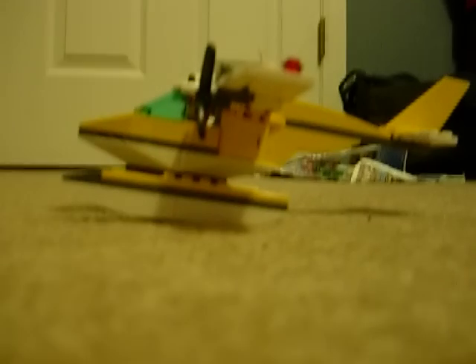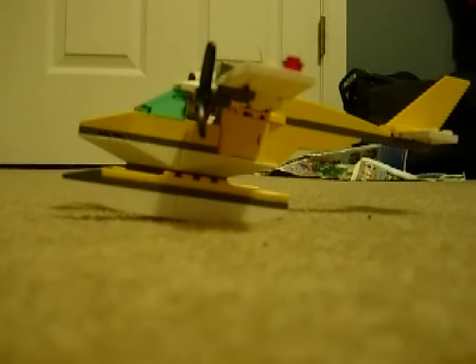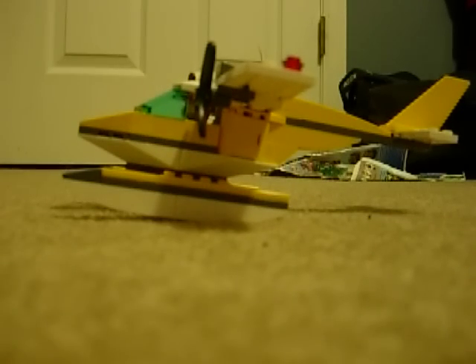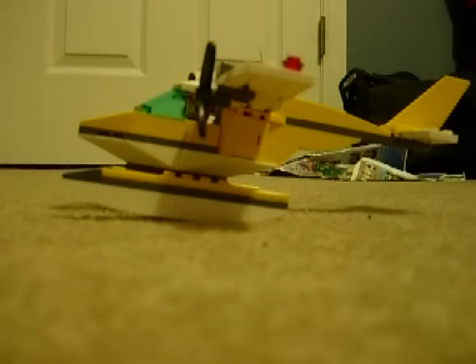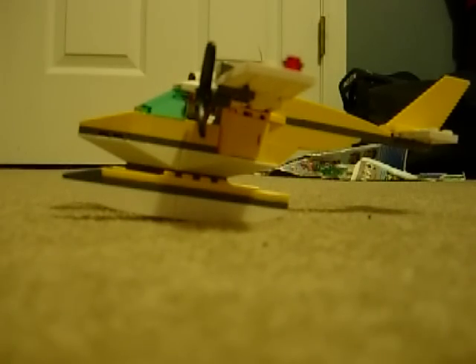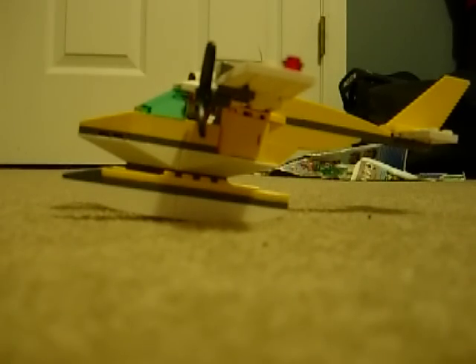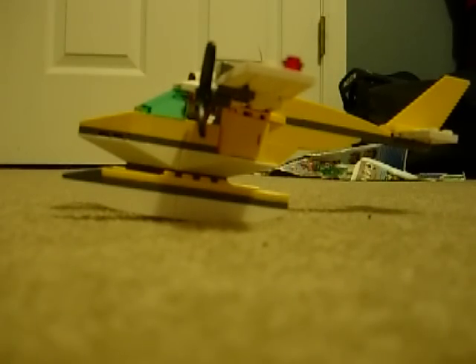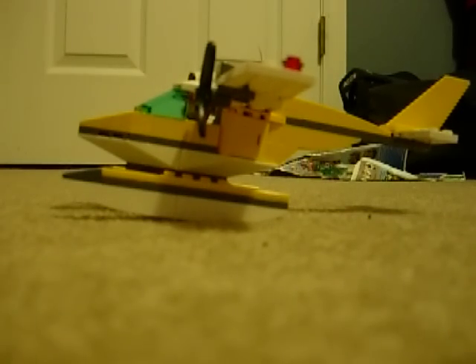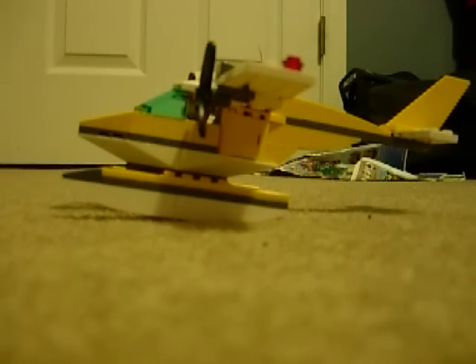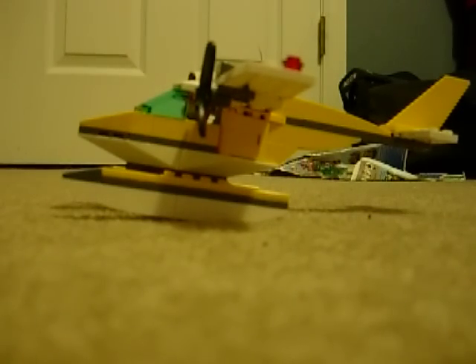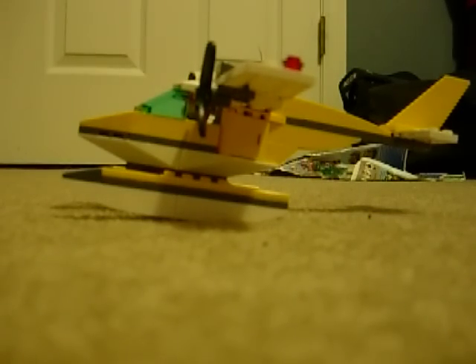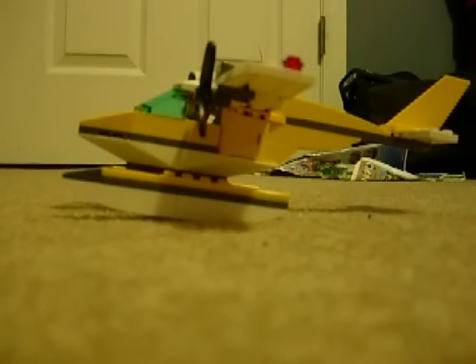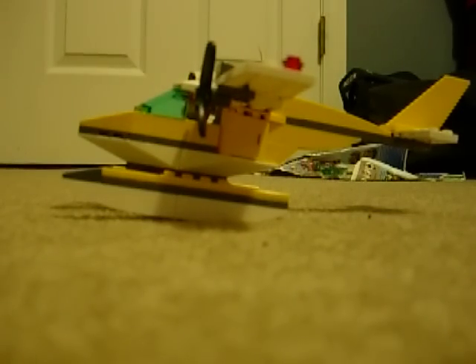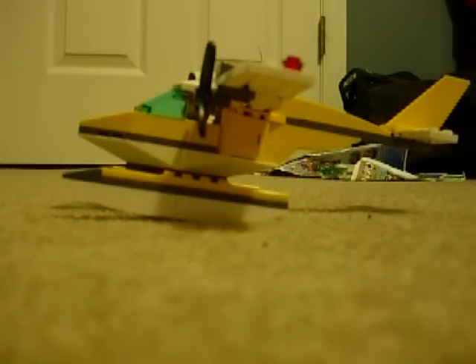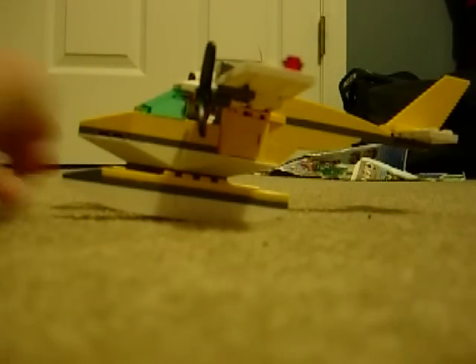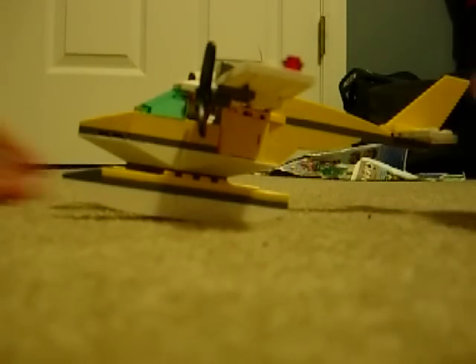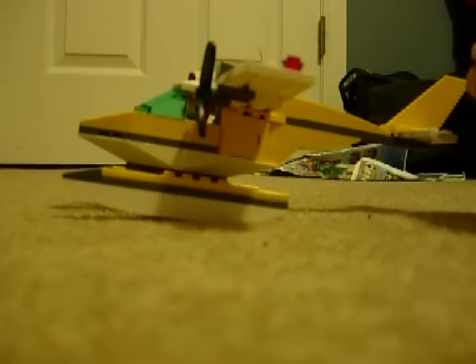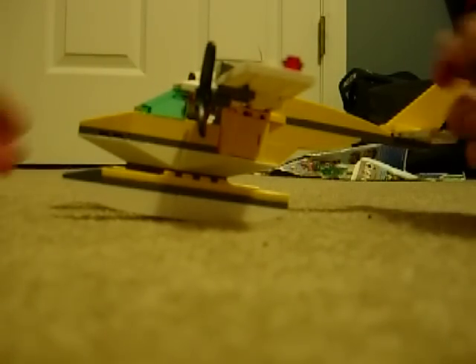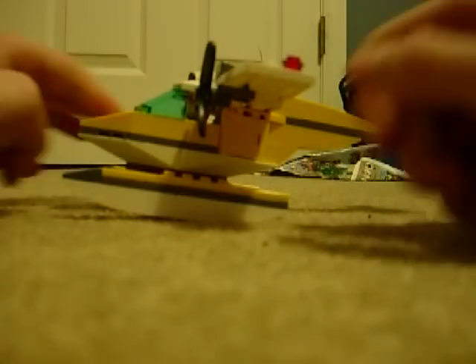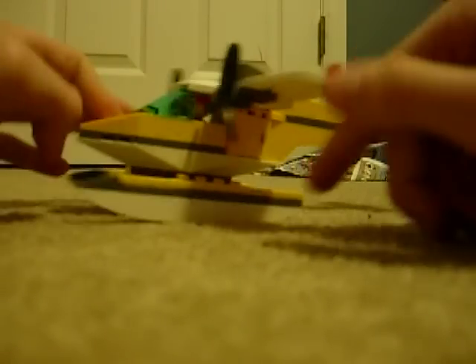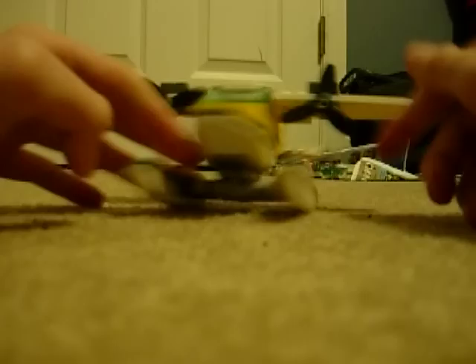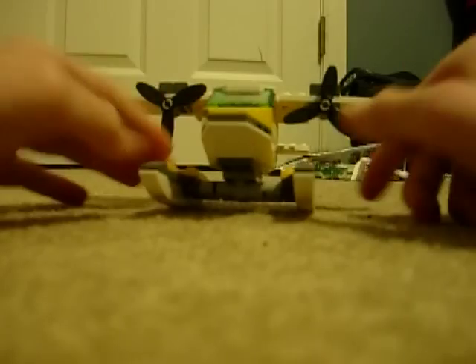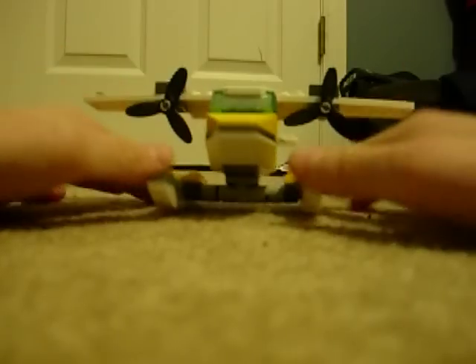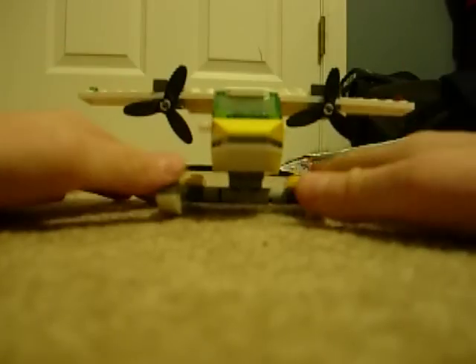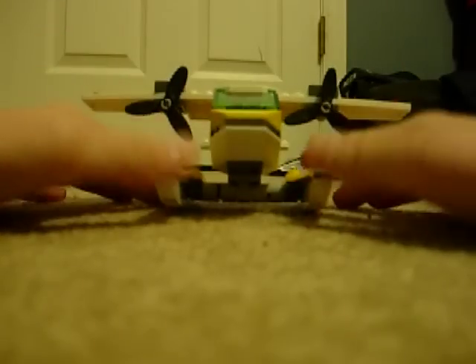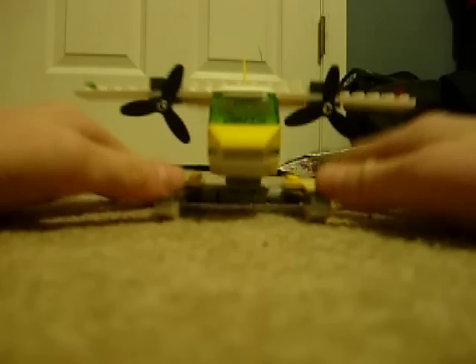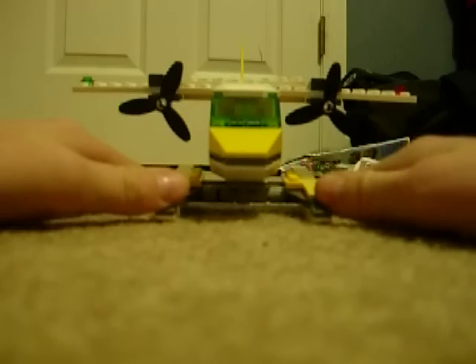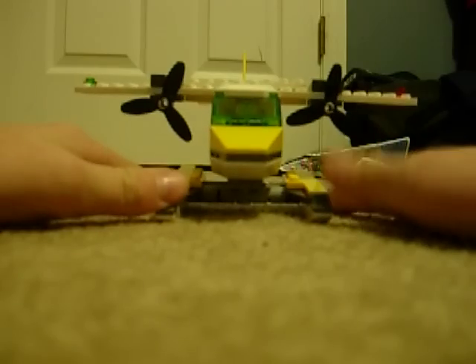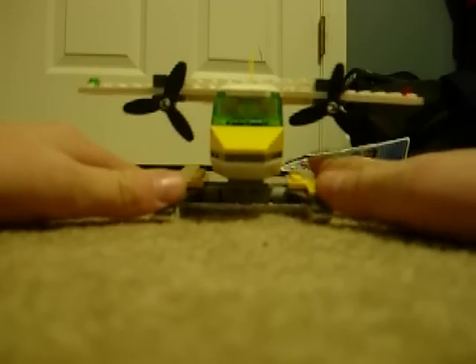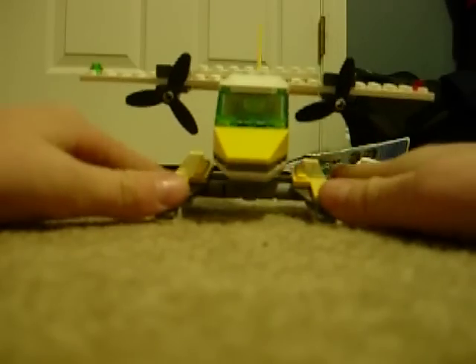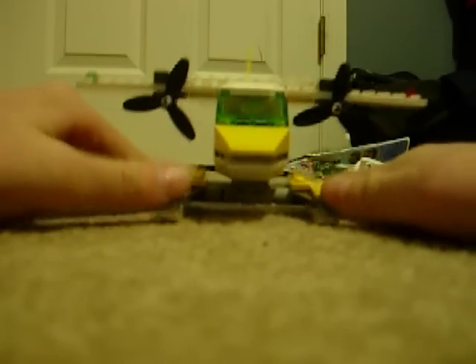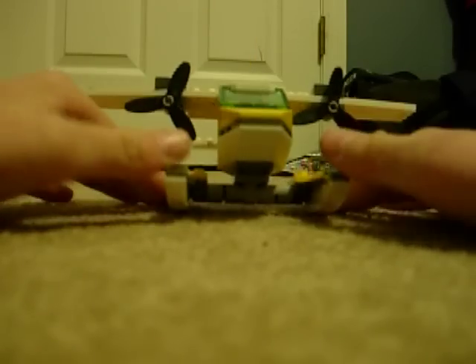Hey guys, this is Jay Josh and I'm bringing you a new Lego review. Today, or tonight, I'm going to be reviewing the Lego City pontoon water plane.